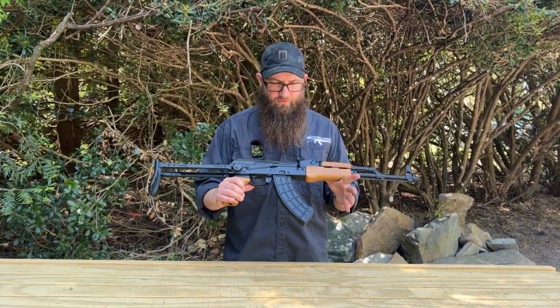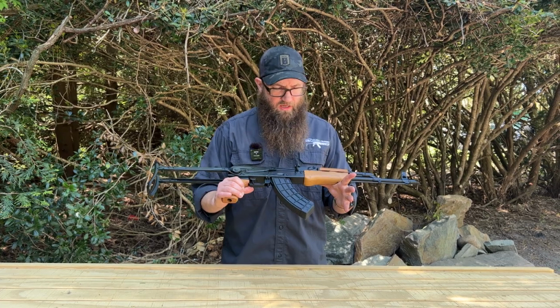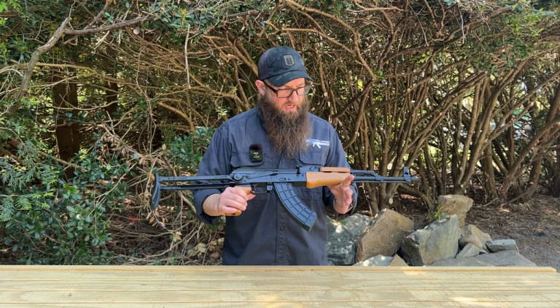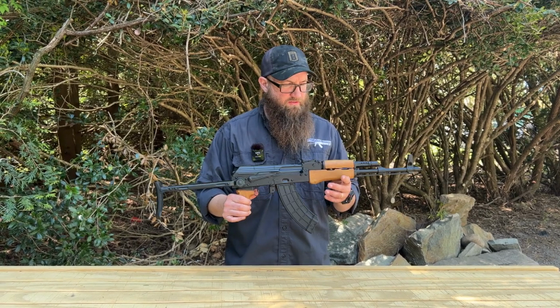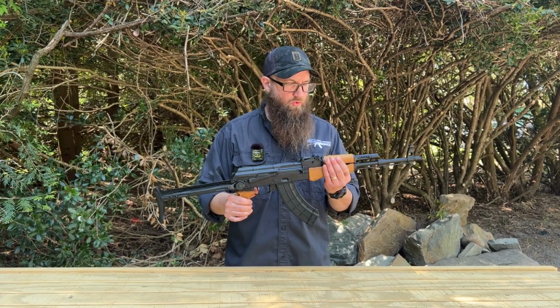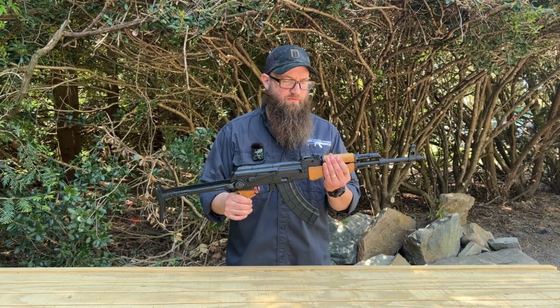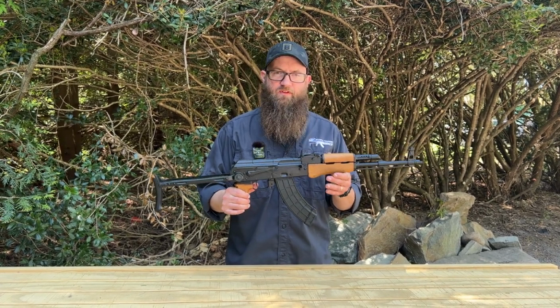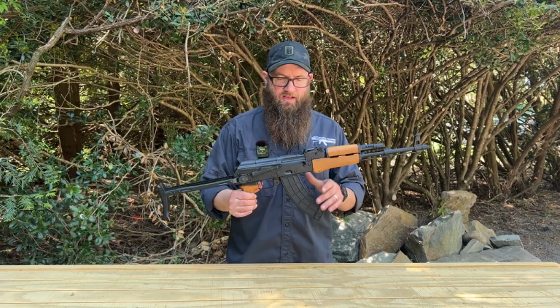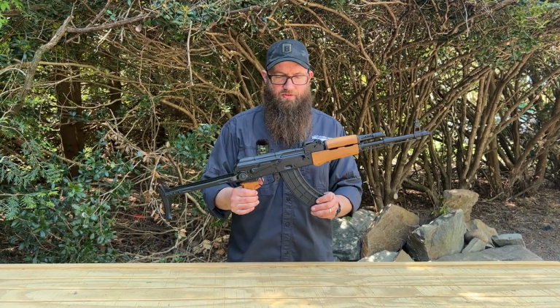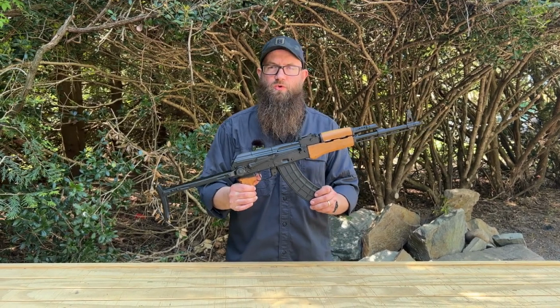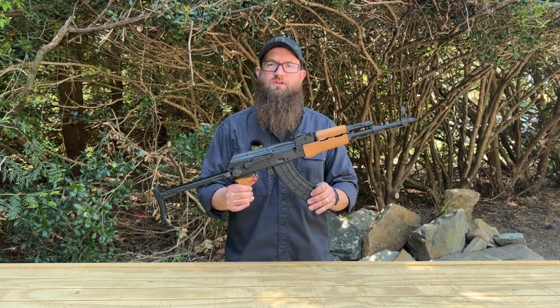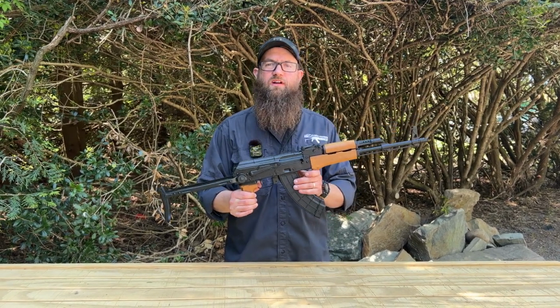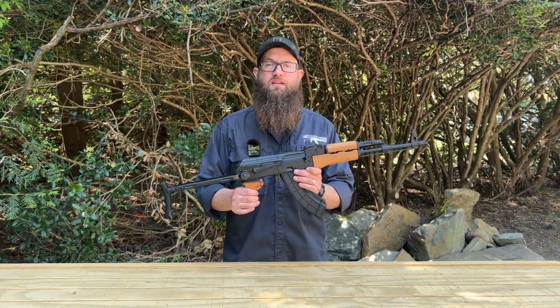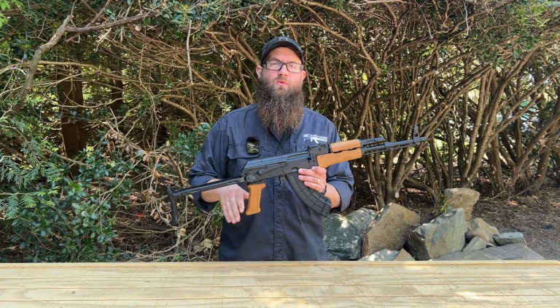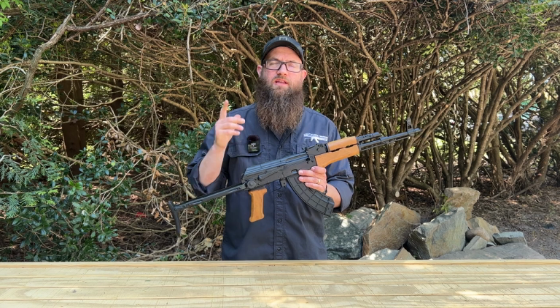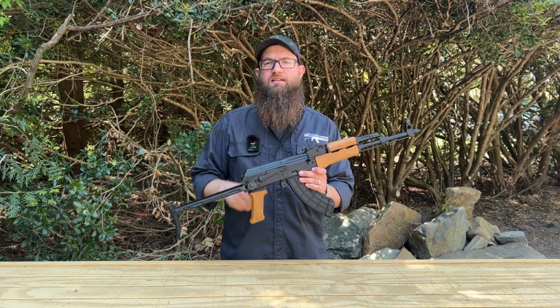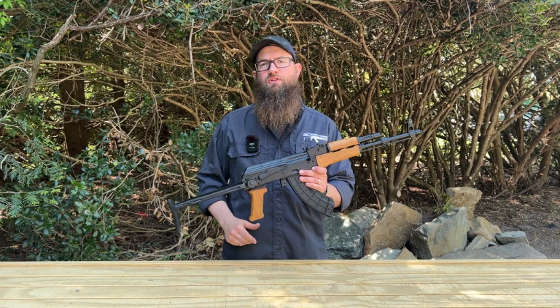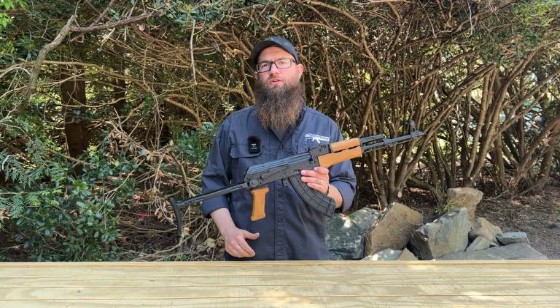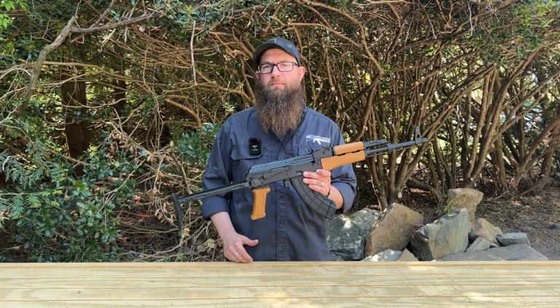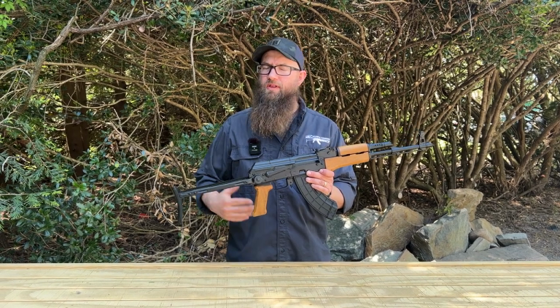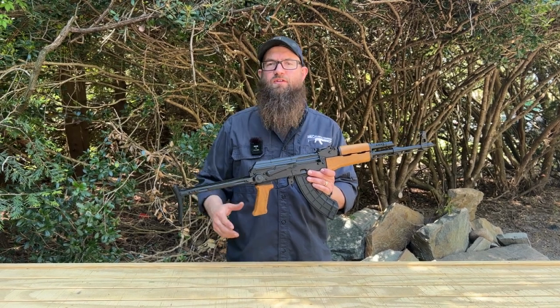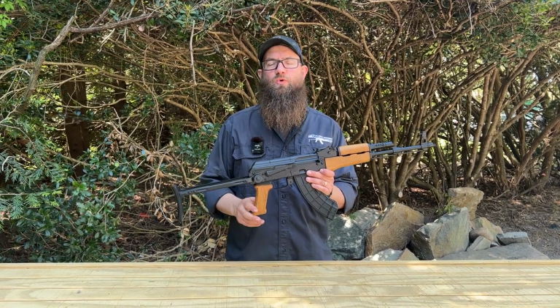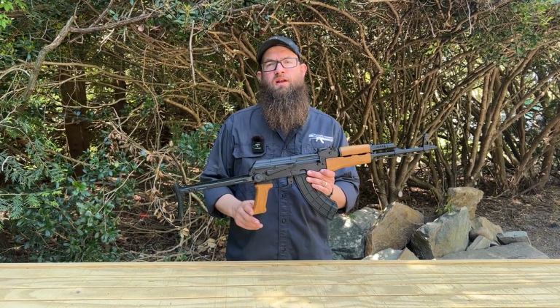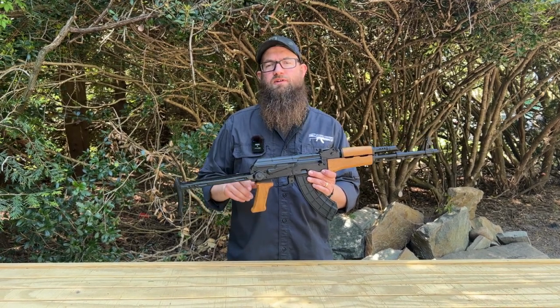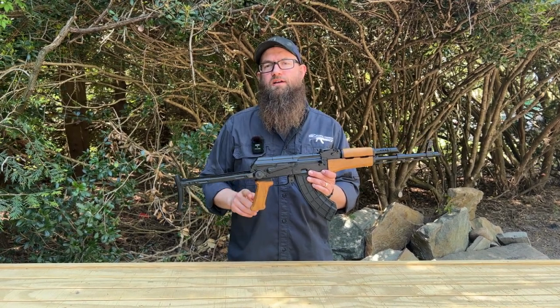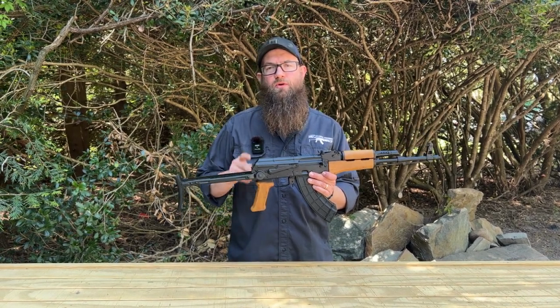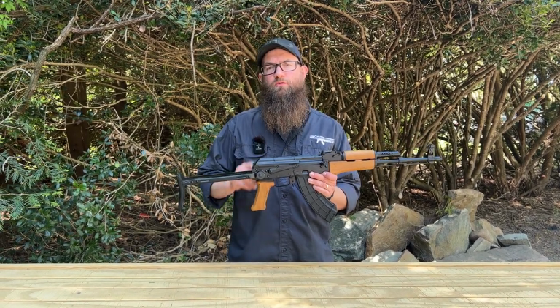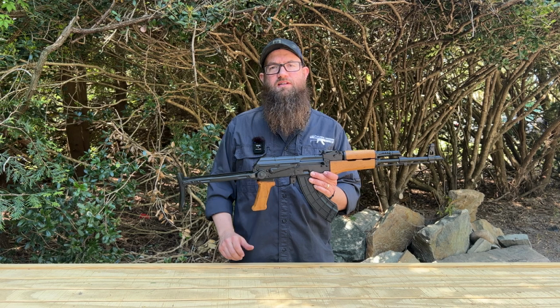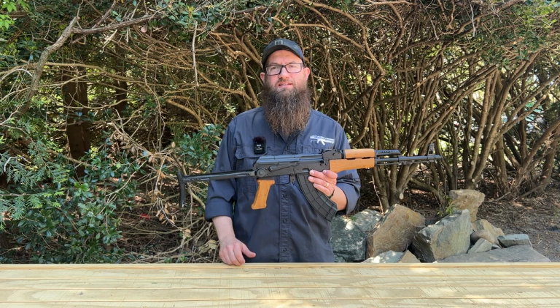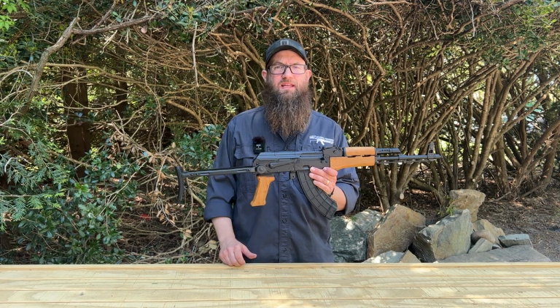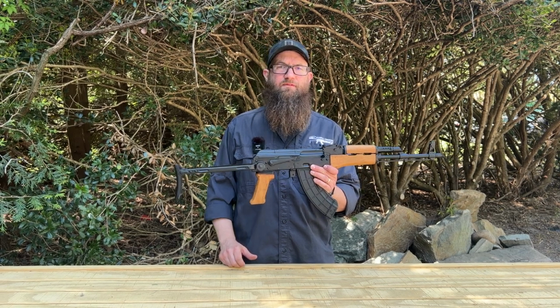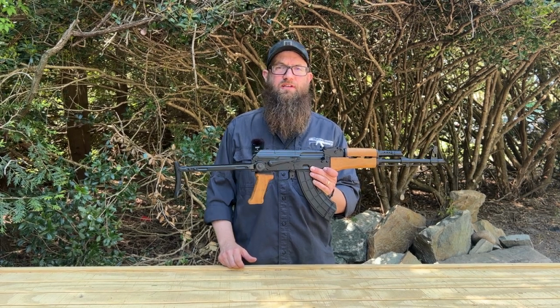Definitely check out some cool stuff from FEG and other cool Kalashnikov variants. We'll be here next time on the channel looking at plenty of other cool and unique items. We look forward to seeing you next time. Thanks again for tuning in.